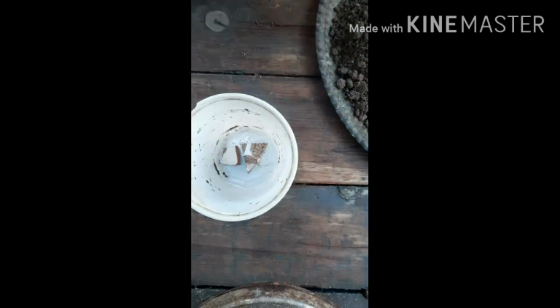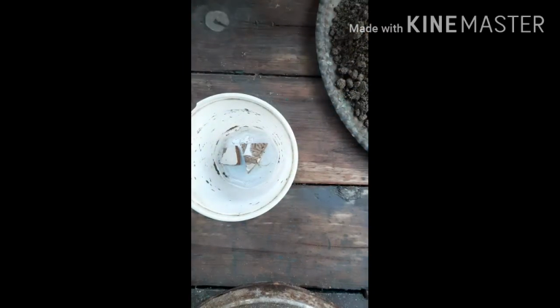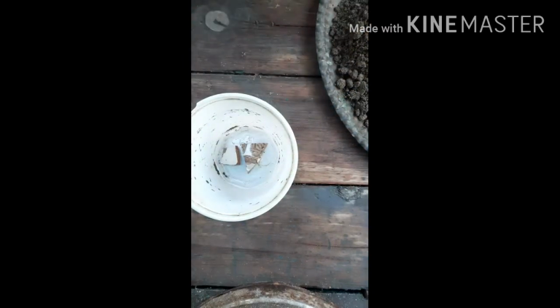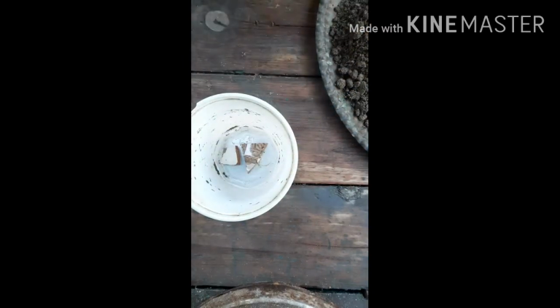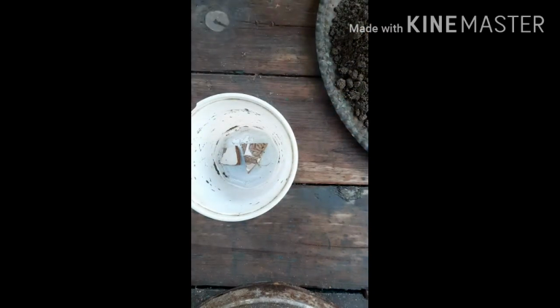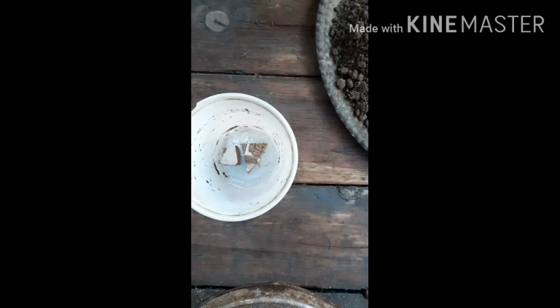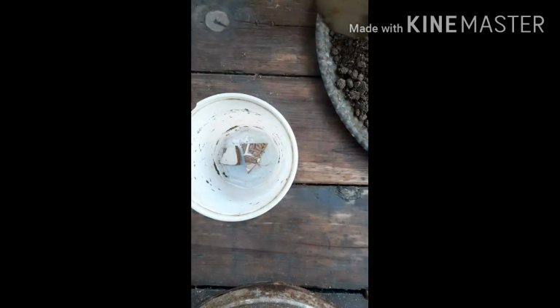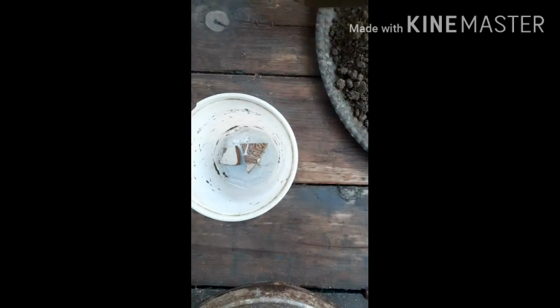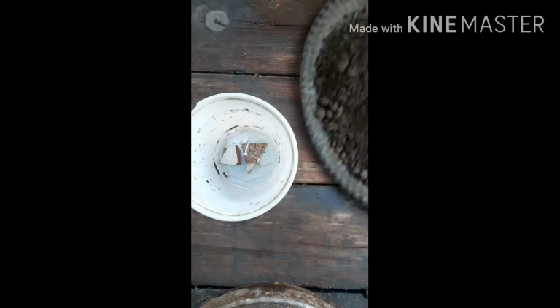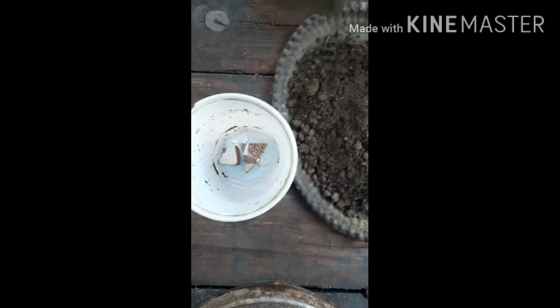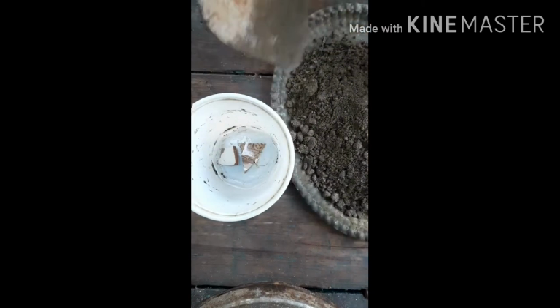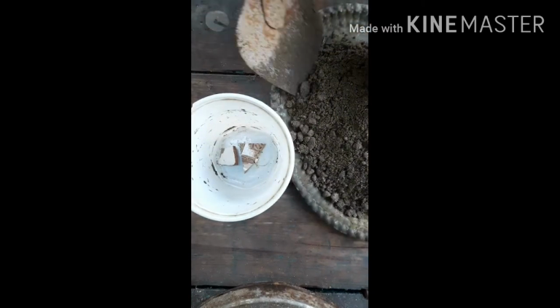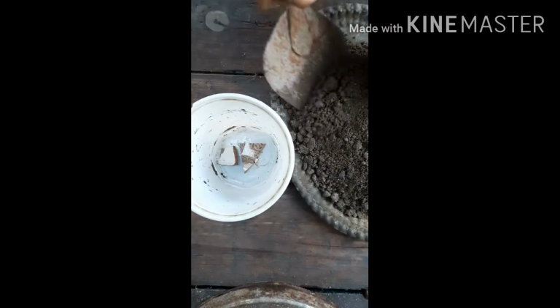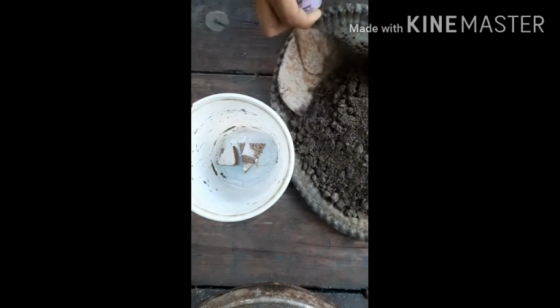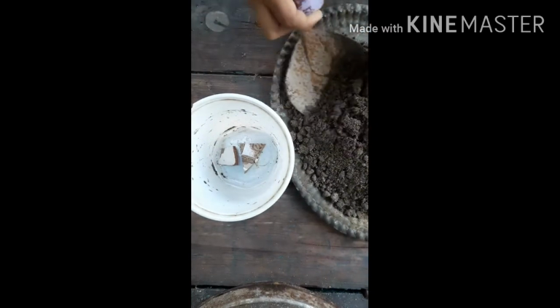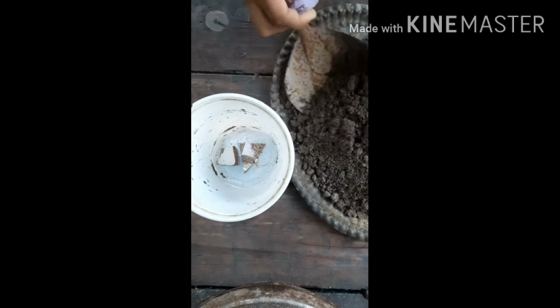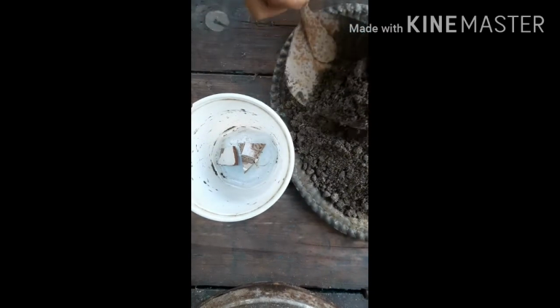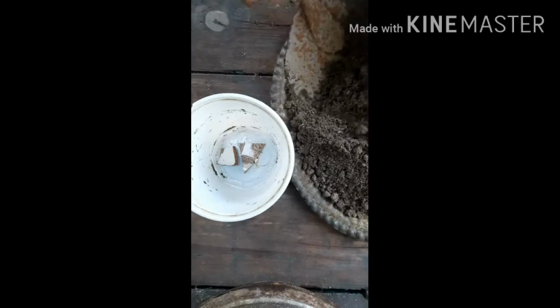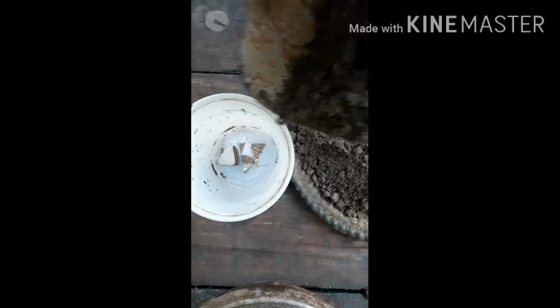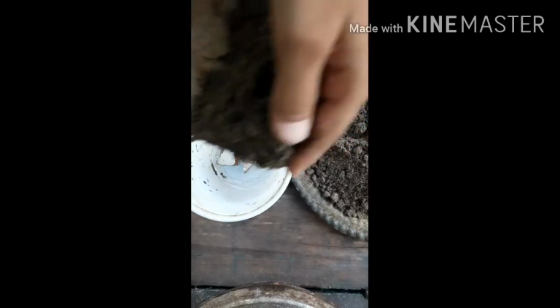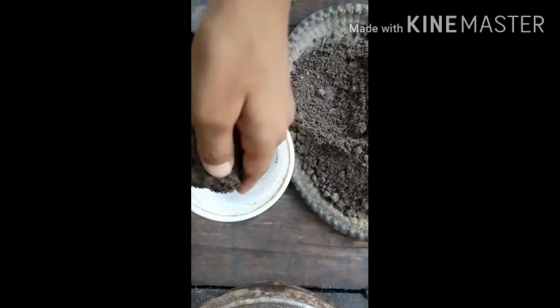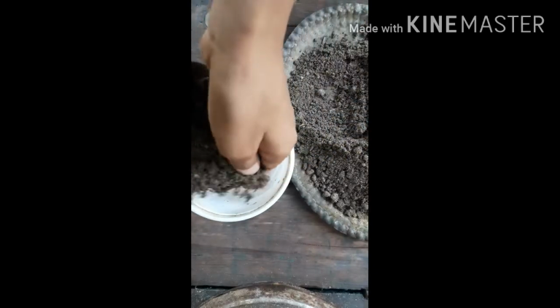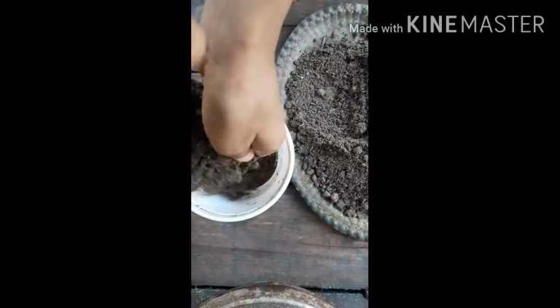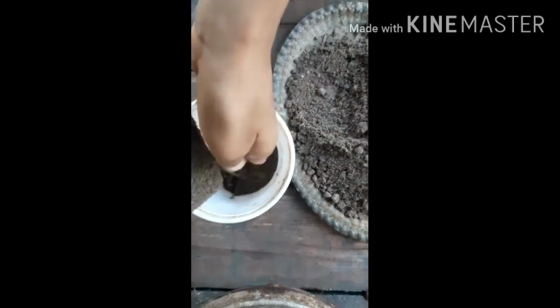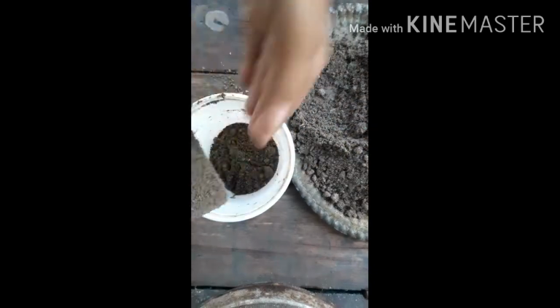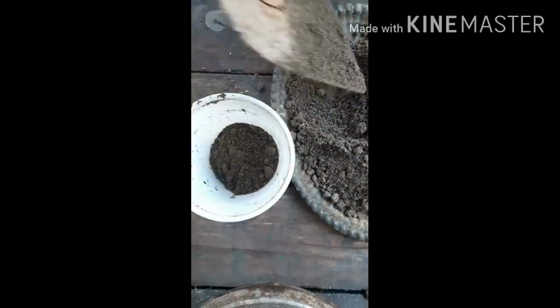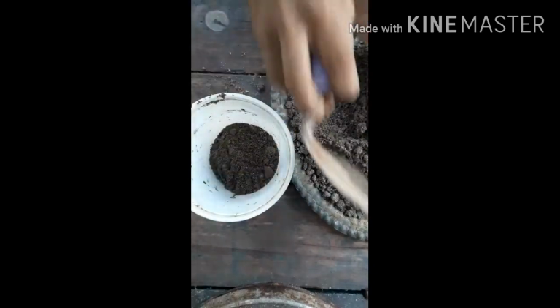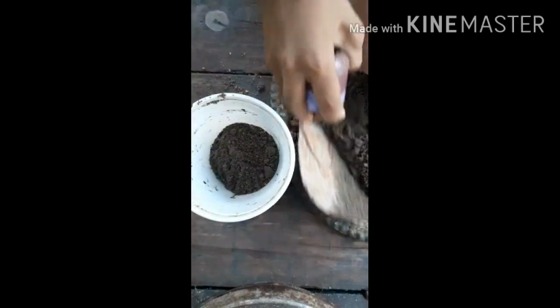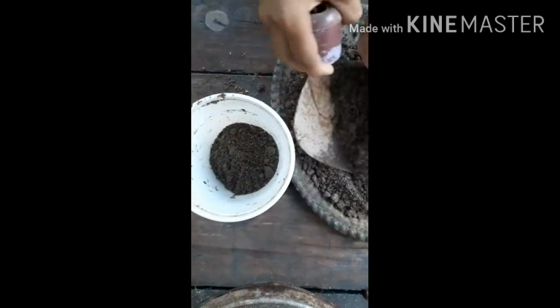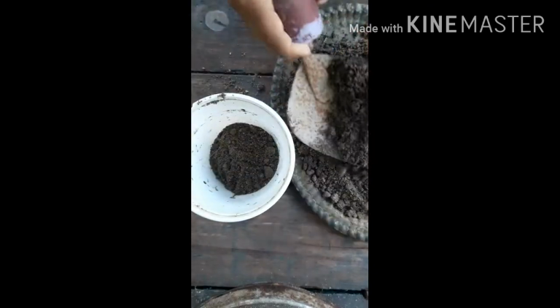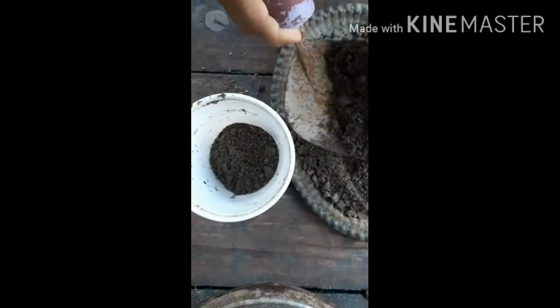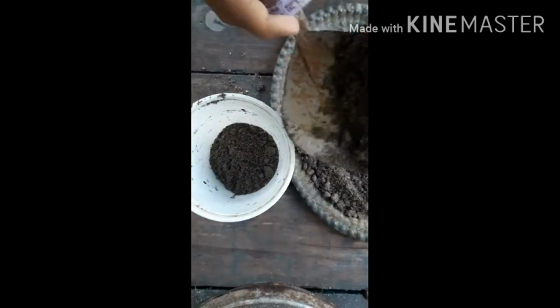Now we fill the soil mixture into the pot. Fill it properly.